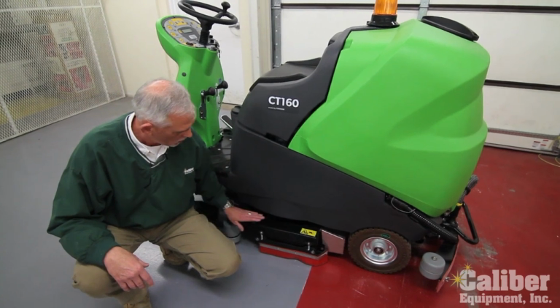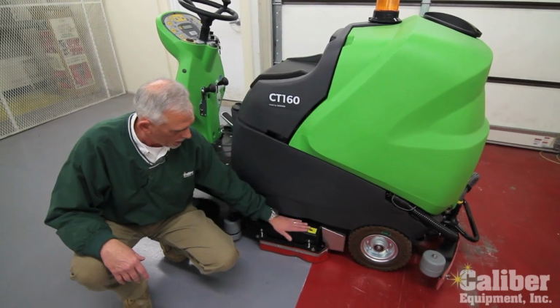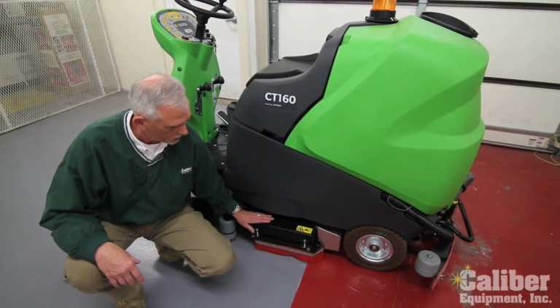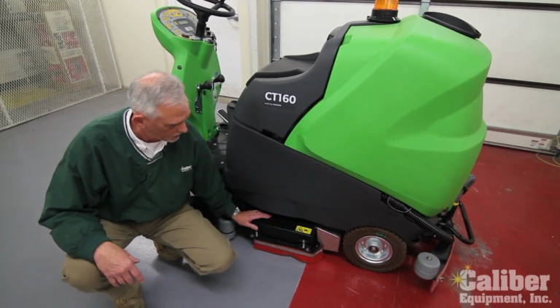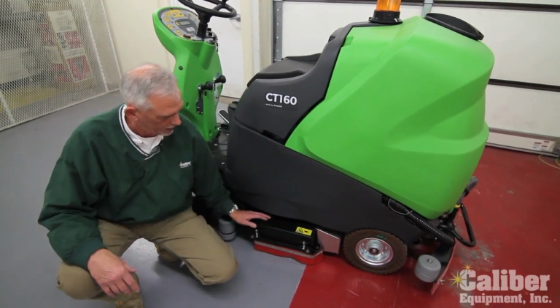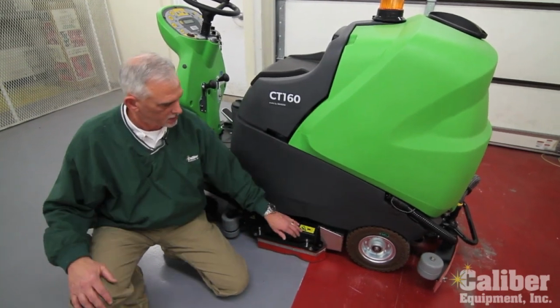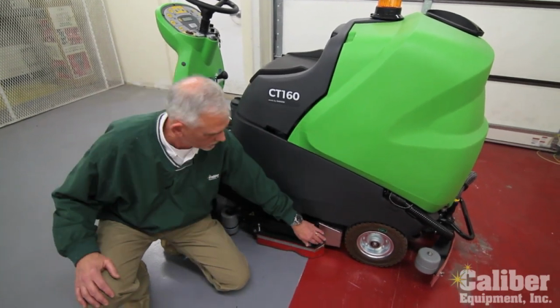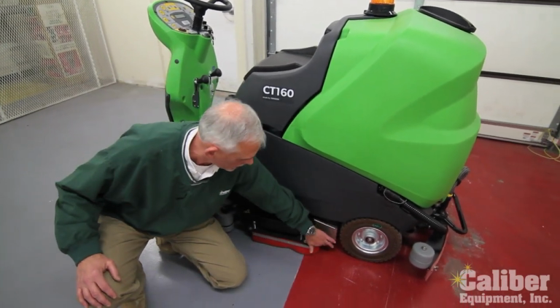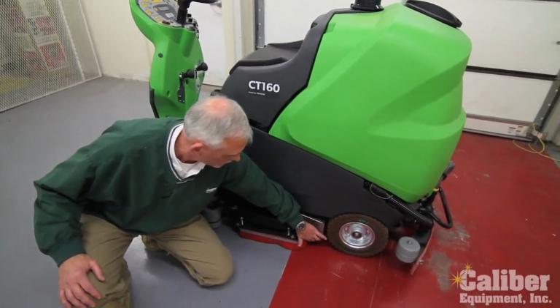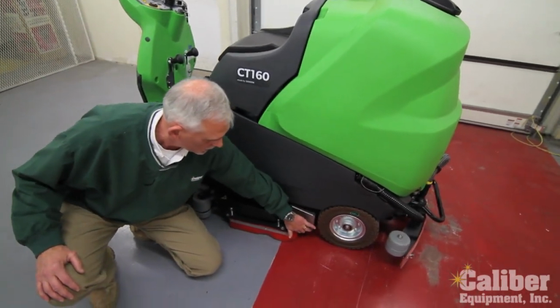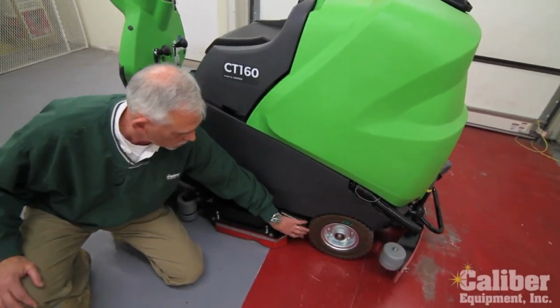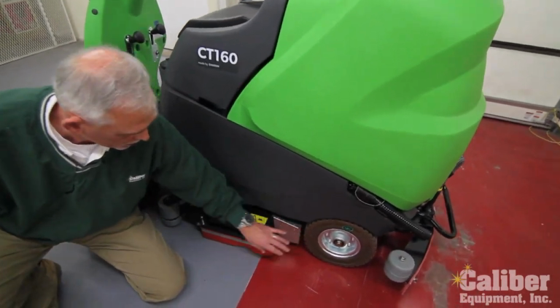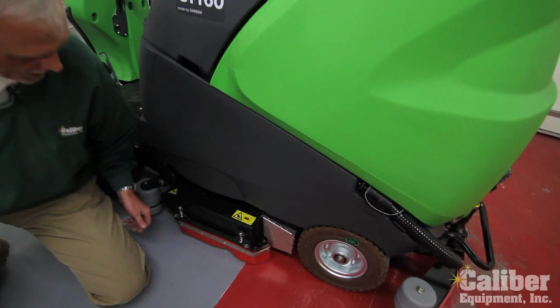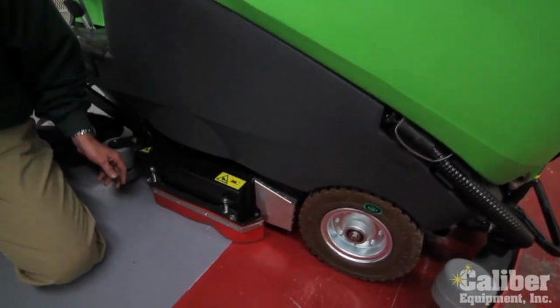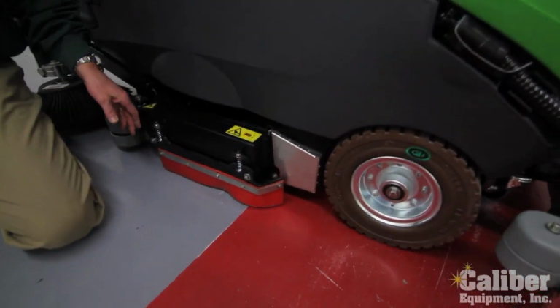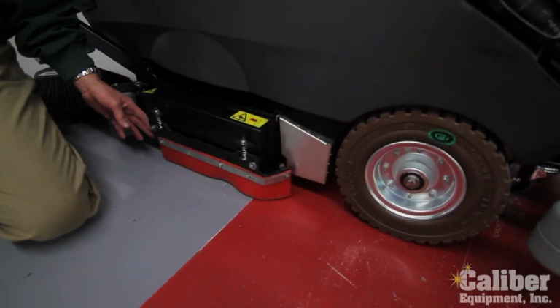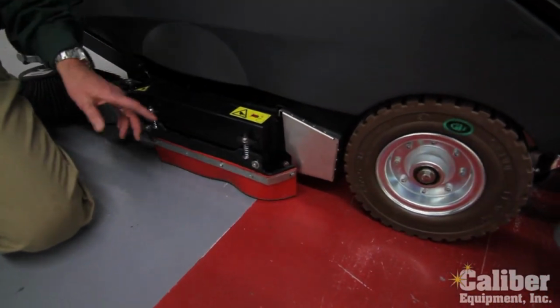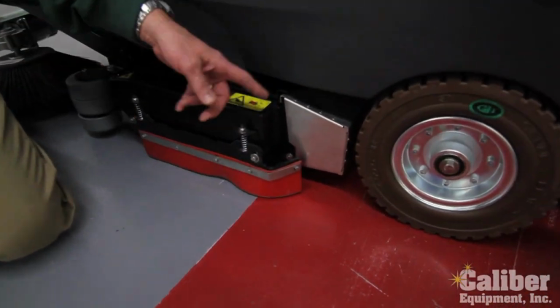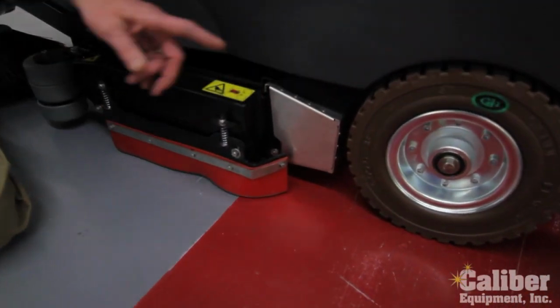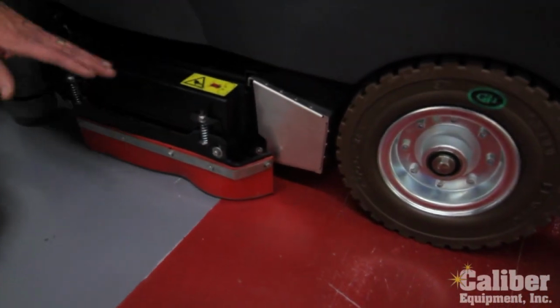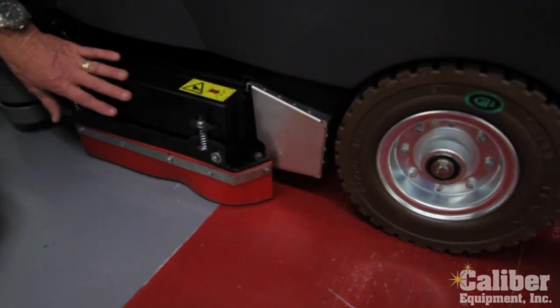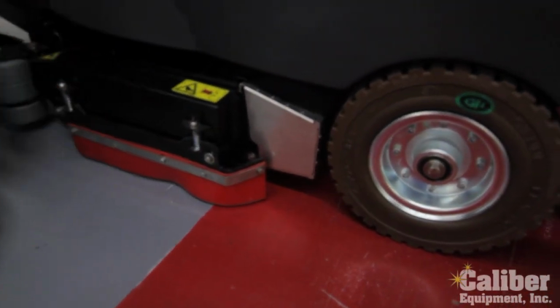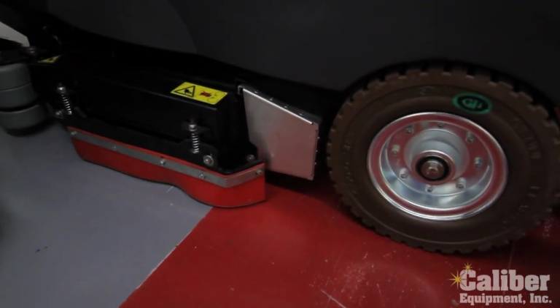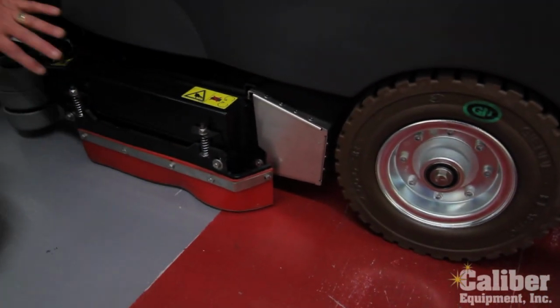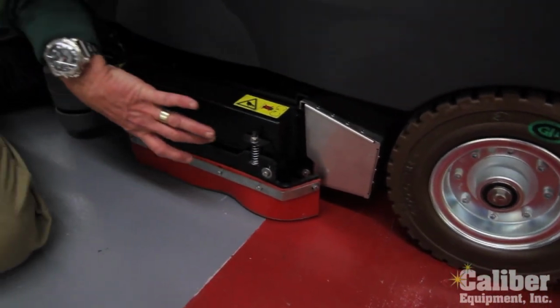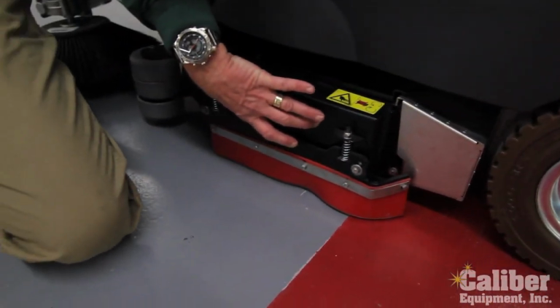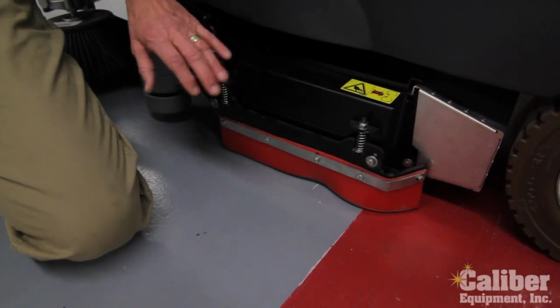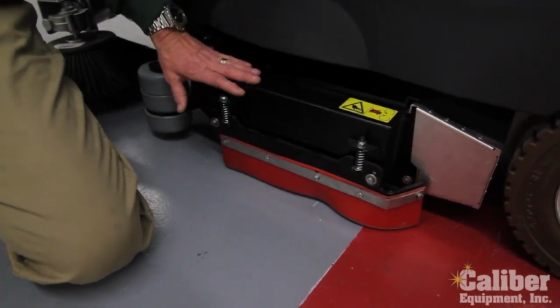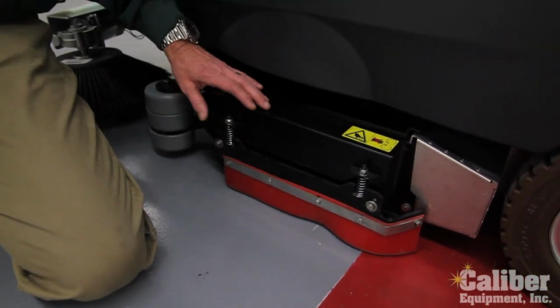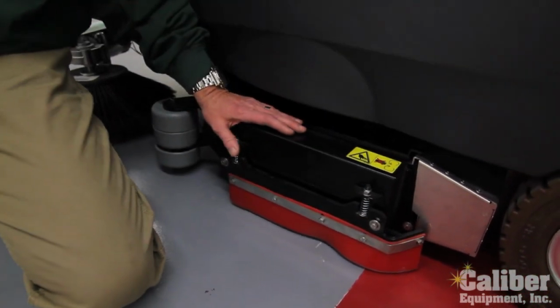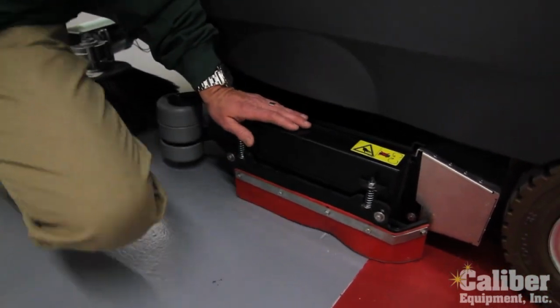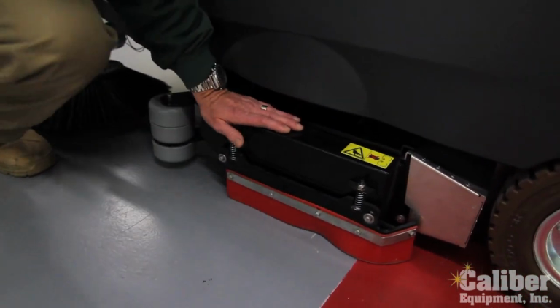While we're down here looking at the deck, you've got a tray that pulls out and gives you easy access for the debris. And then you have two roller brushes here which come out on the other side.